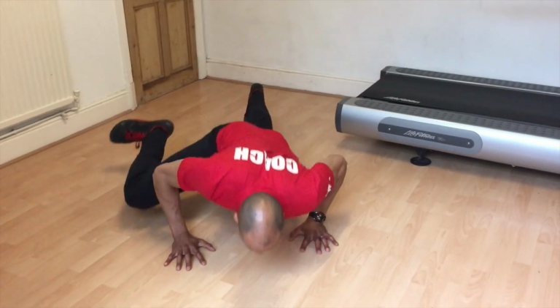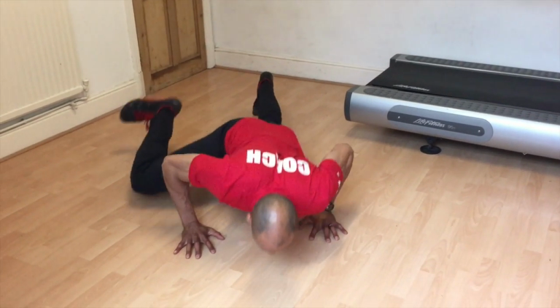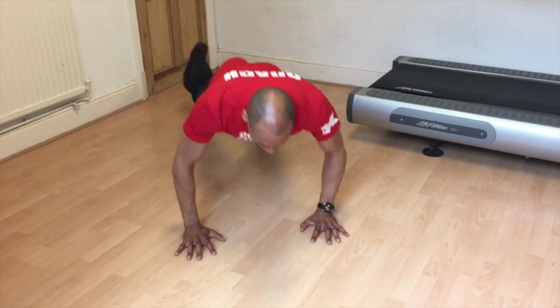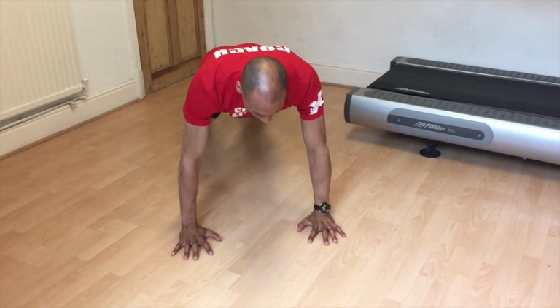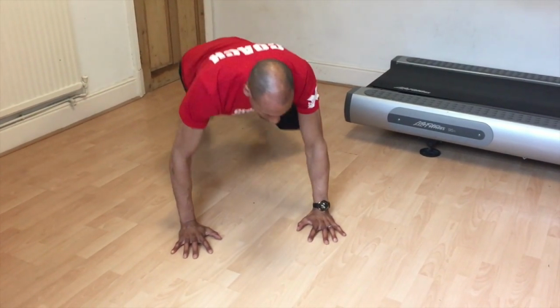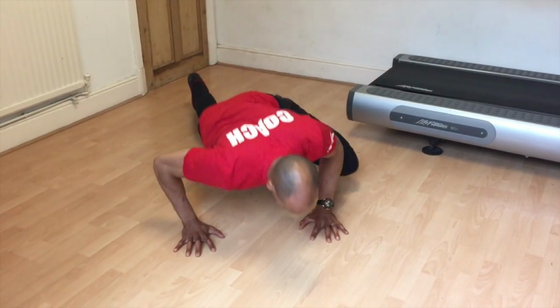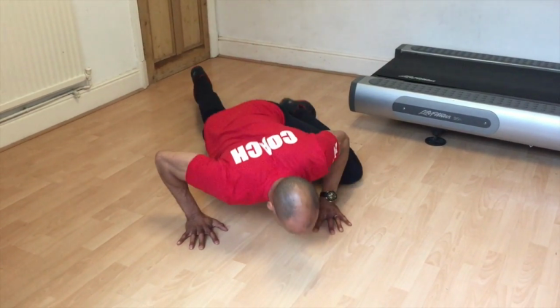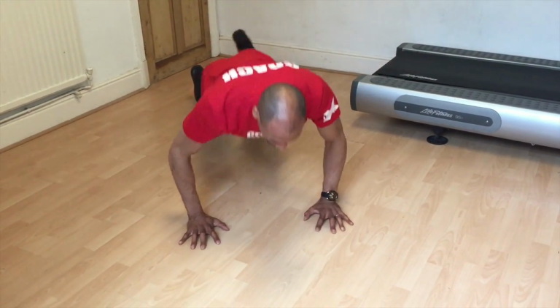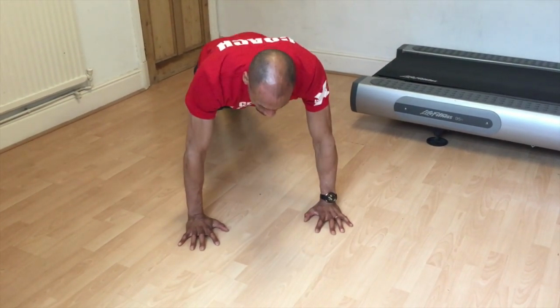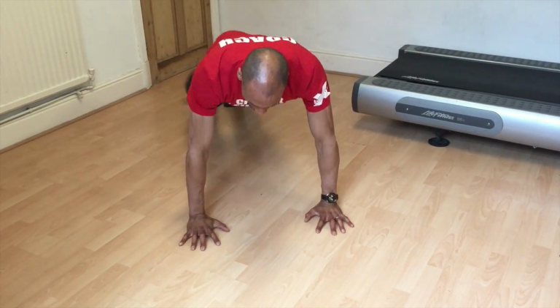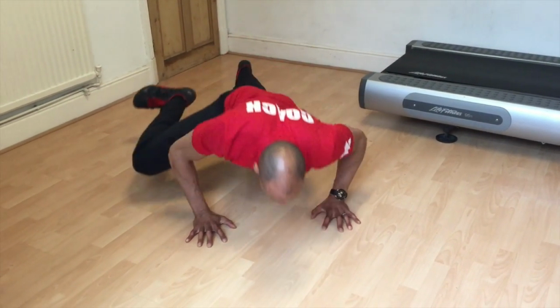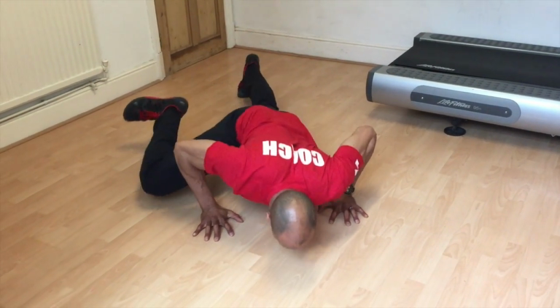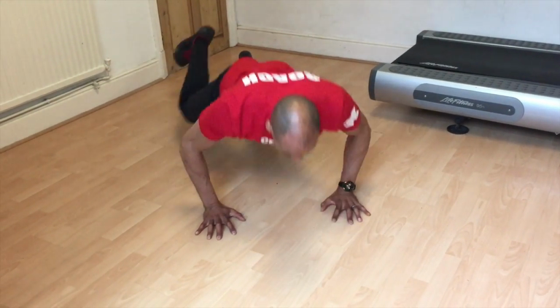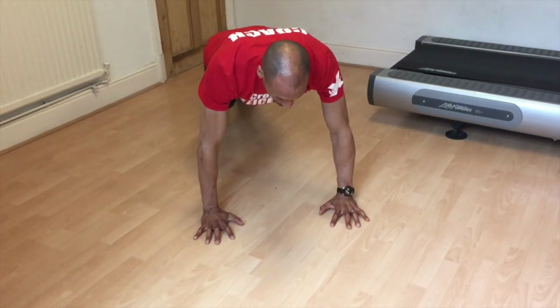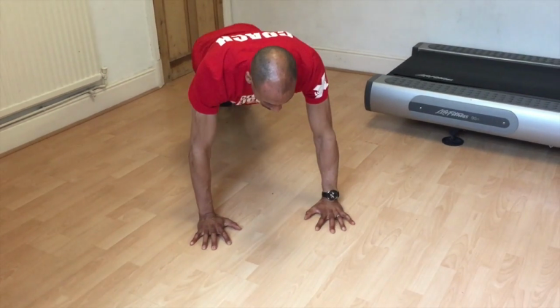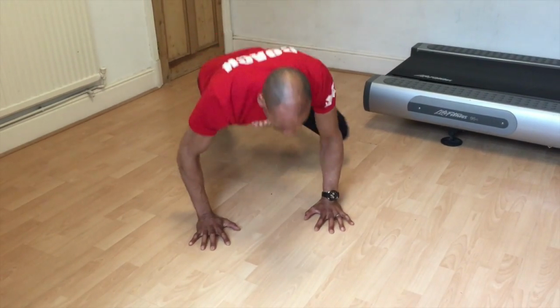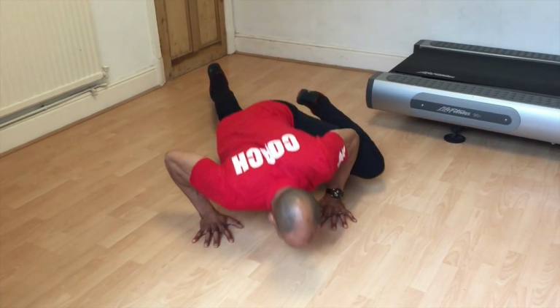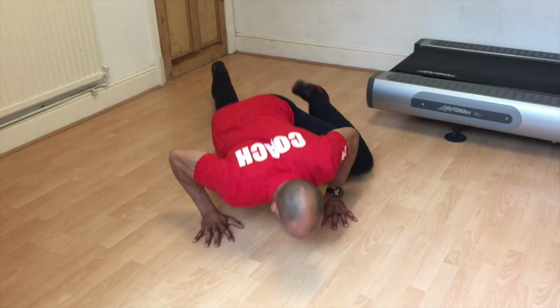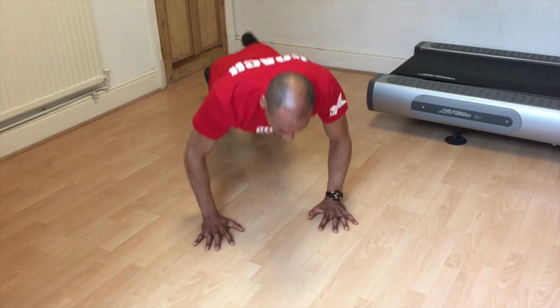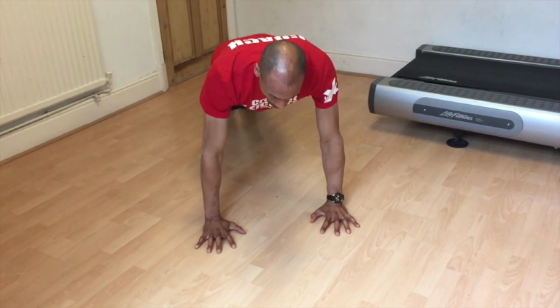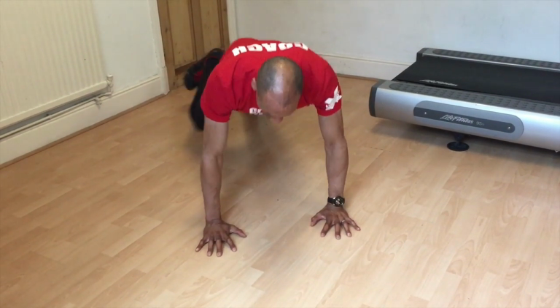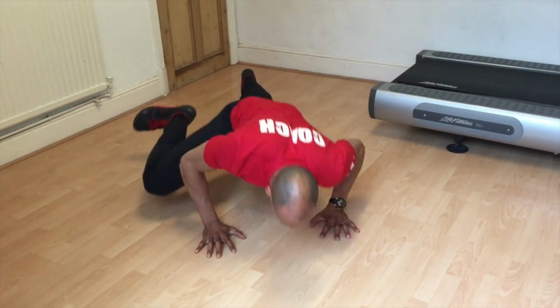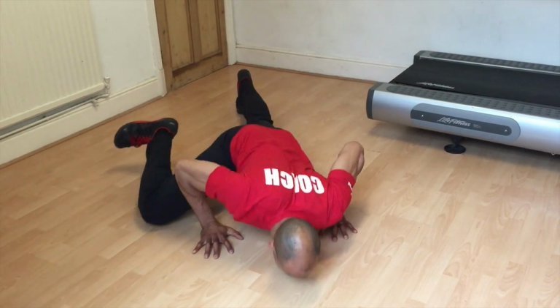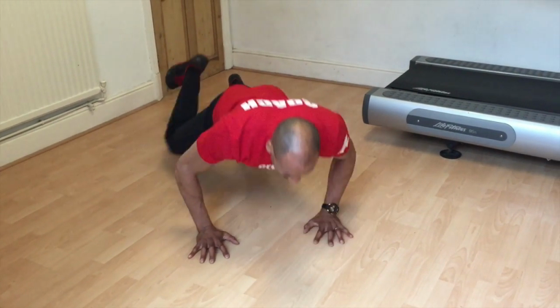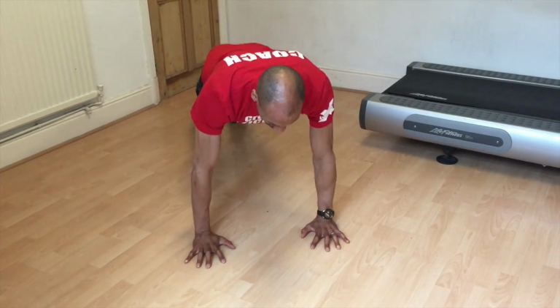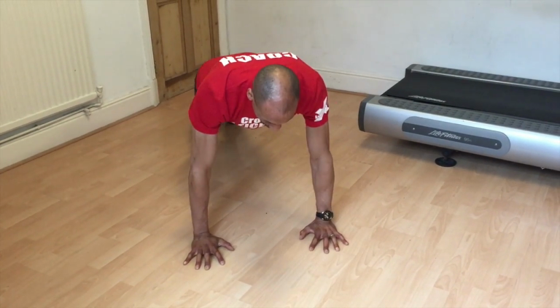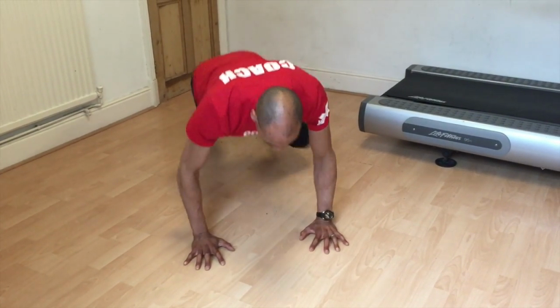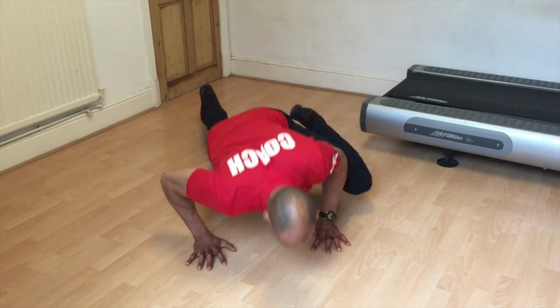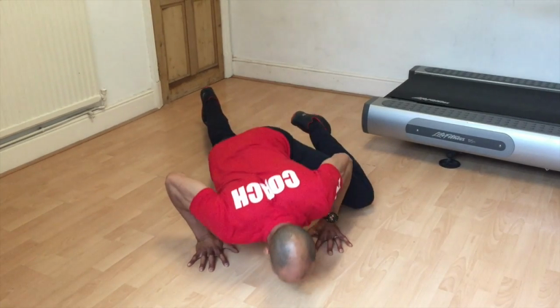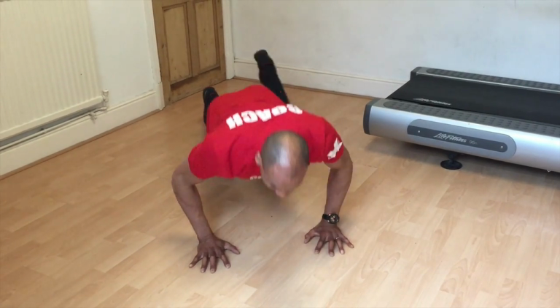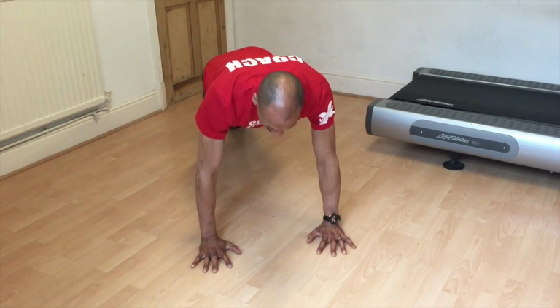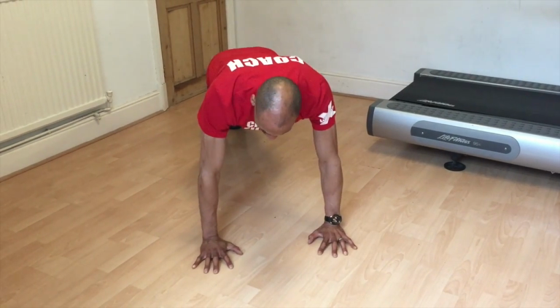Spider-man press-ups: starting in a regular press-up position, as you lower your chest to the floor, lift one leg up, pulling the knee up towards the elbow. Extend the leg back out into your regular press position and repeat on the other side.